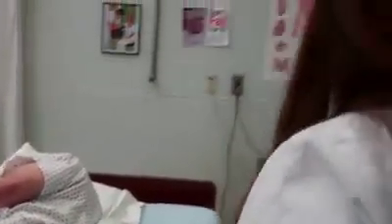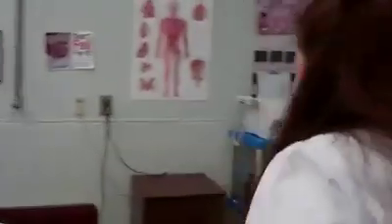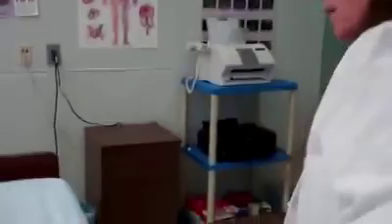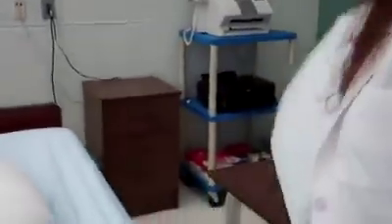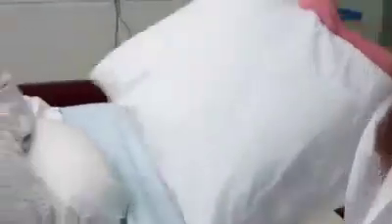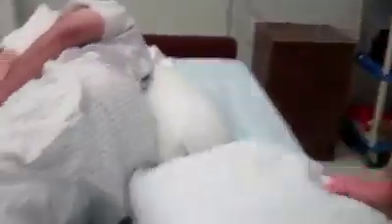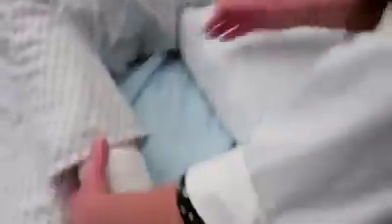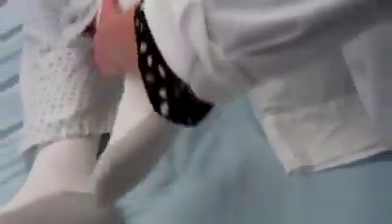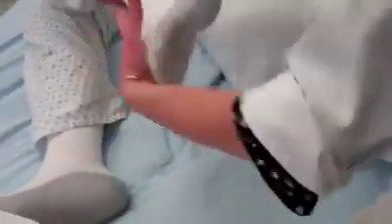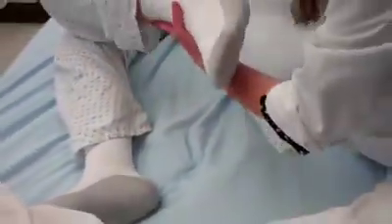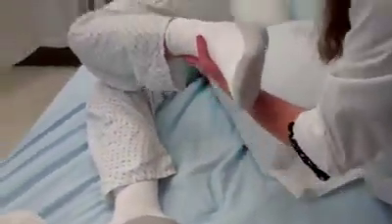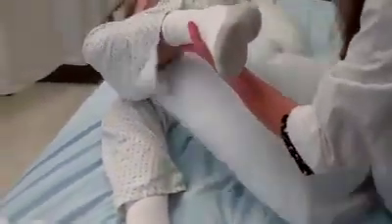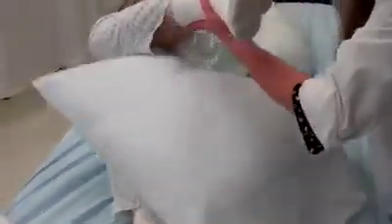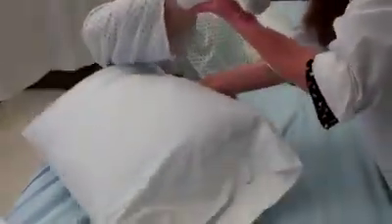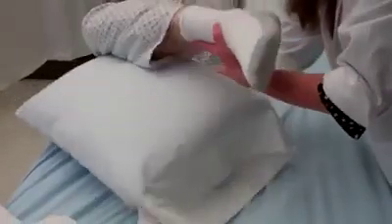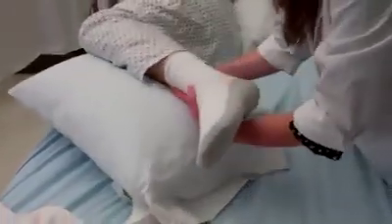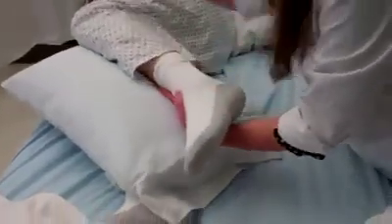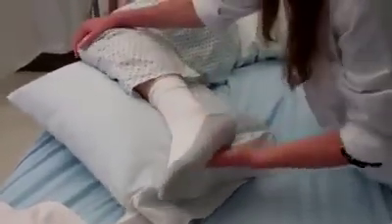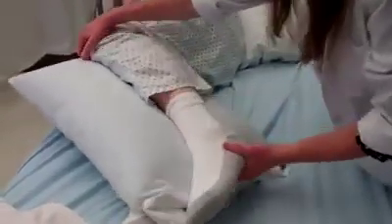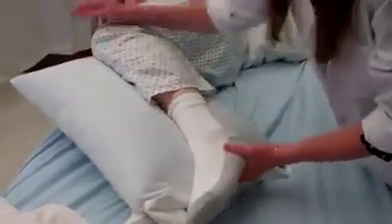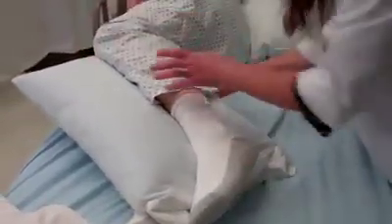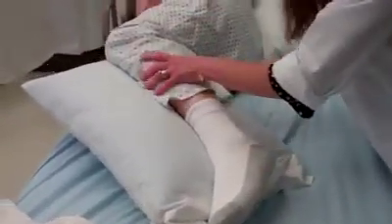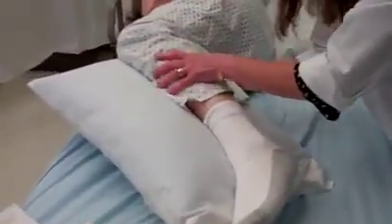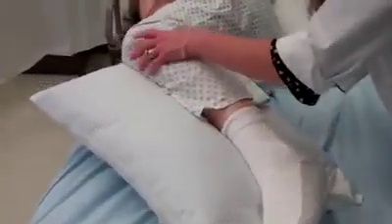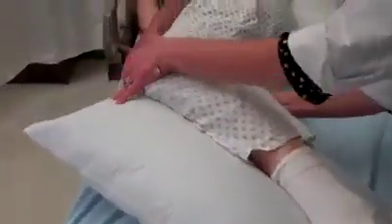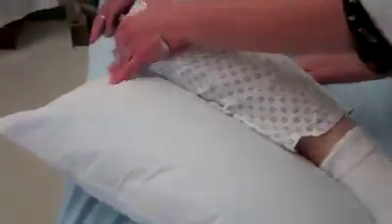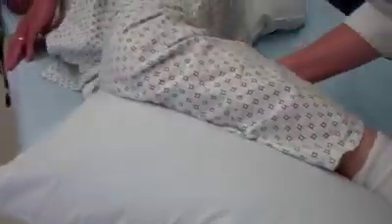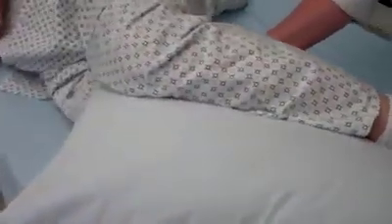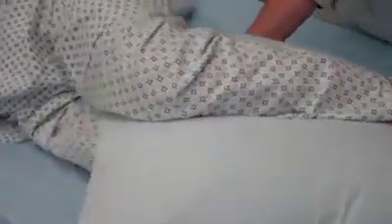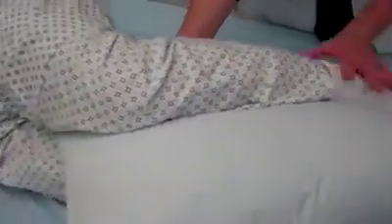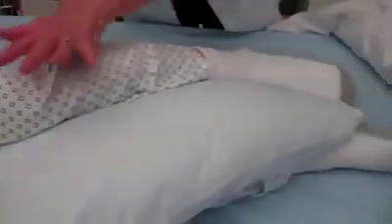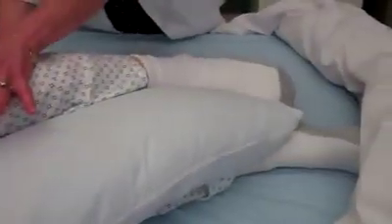The next pillow — I'm going to flex your top leg. This is going to be supporting the knee and the ankle. Please make sure, students, that both the knee and the ankle are supported by your pillow.